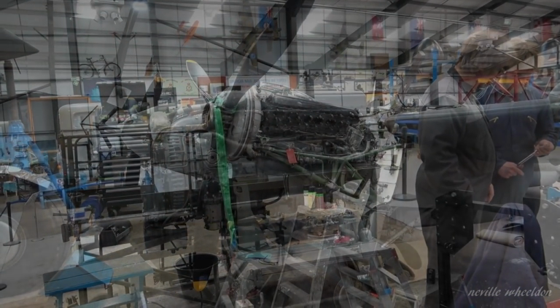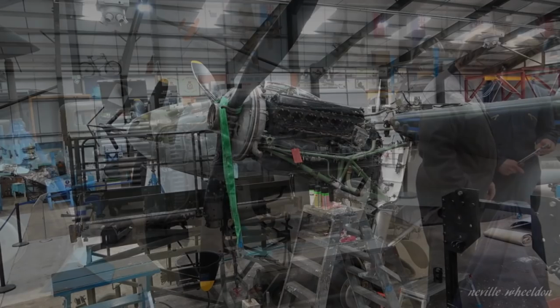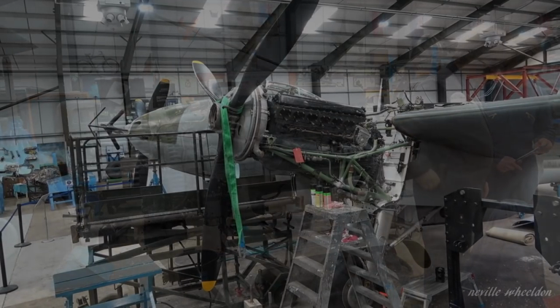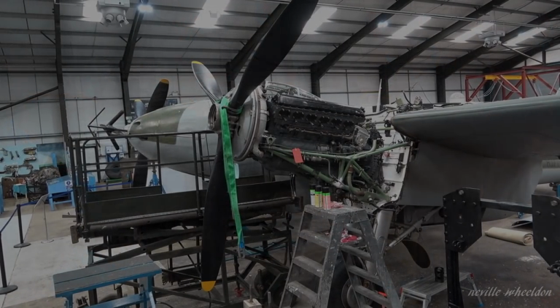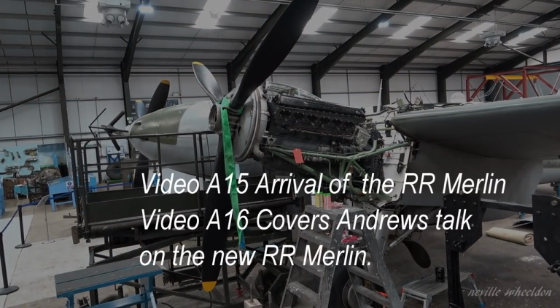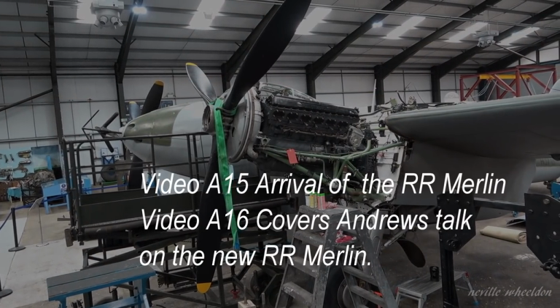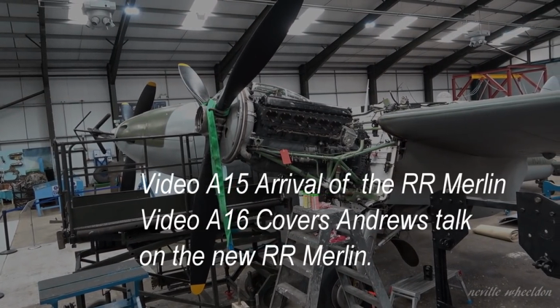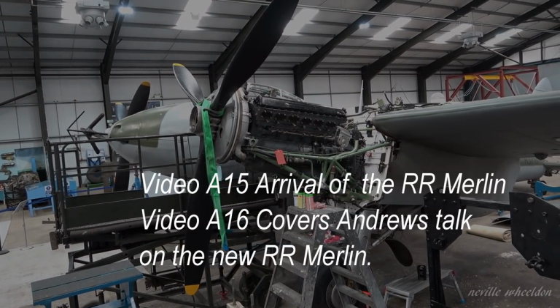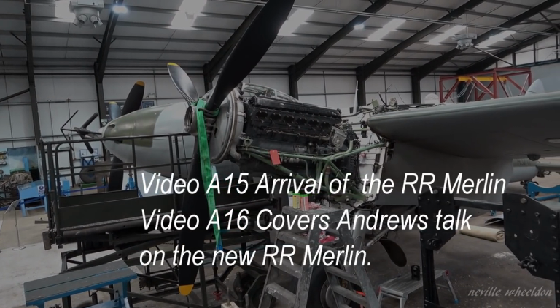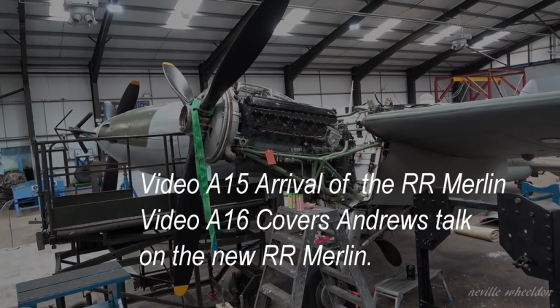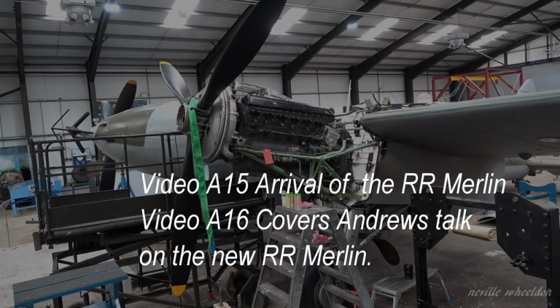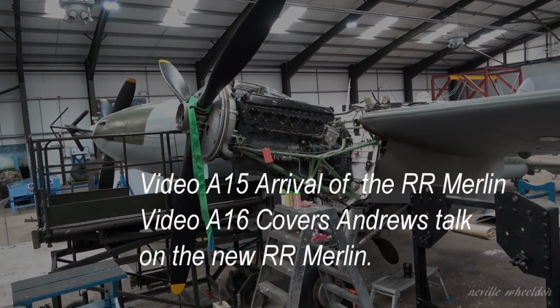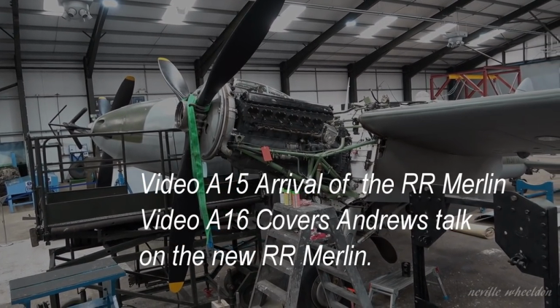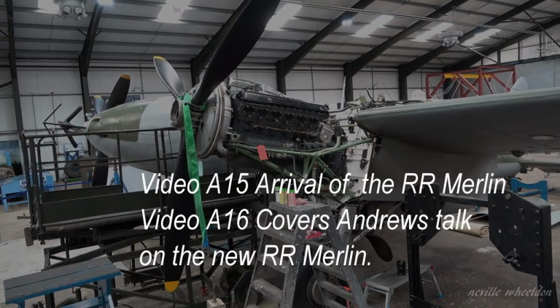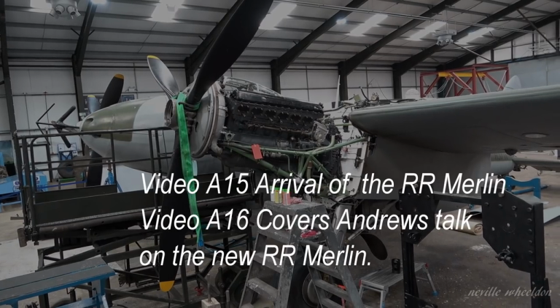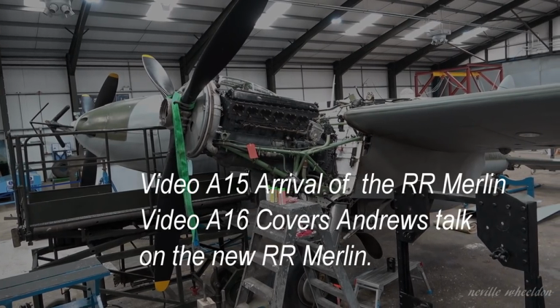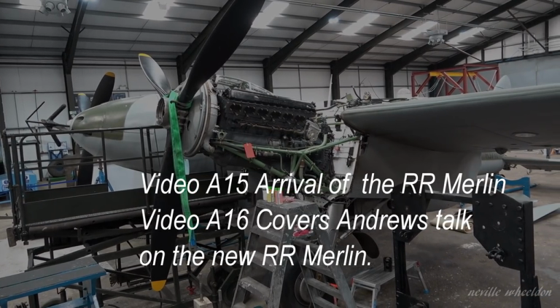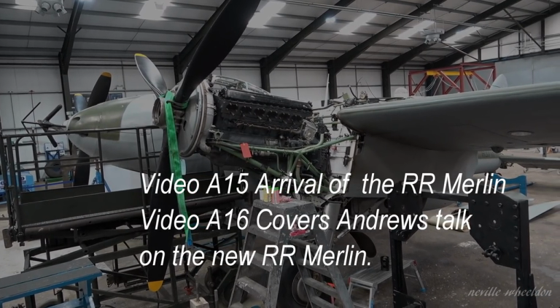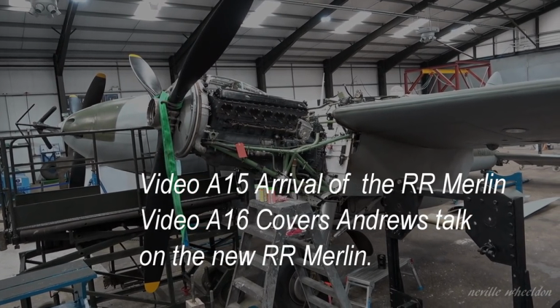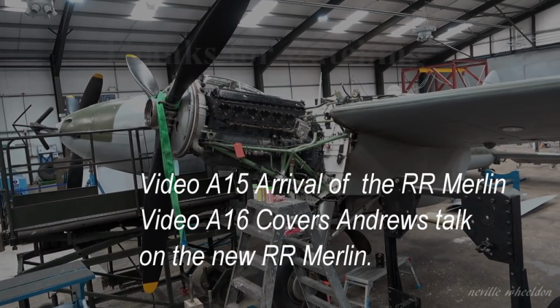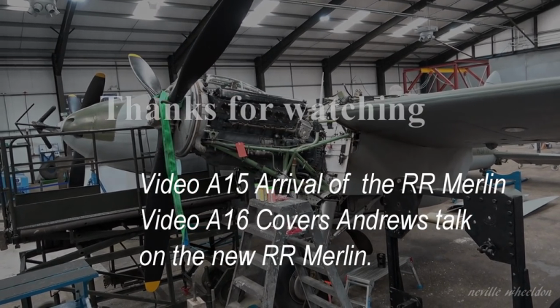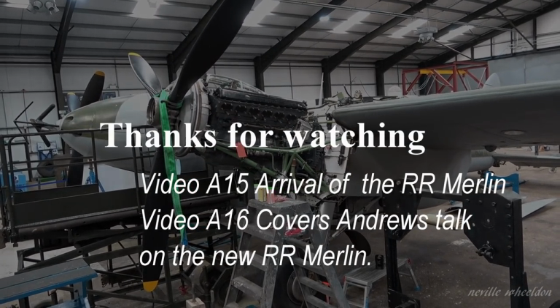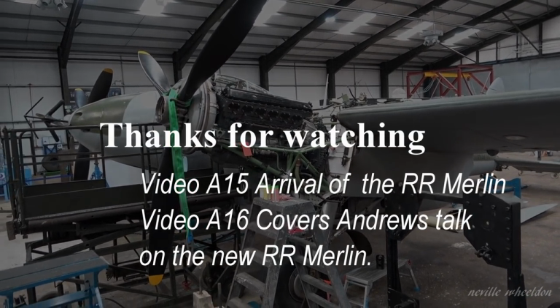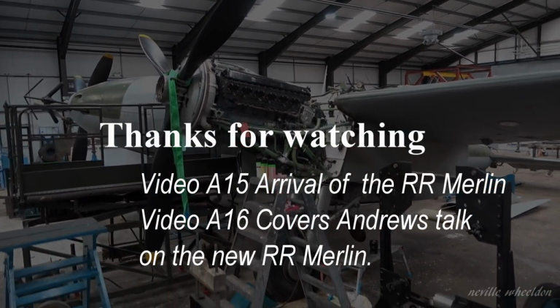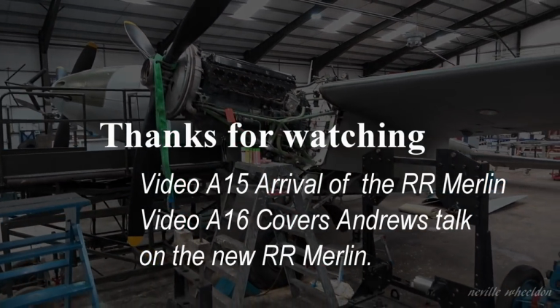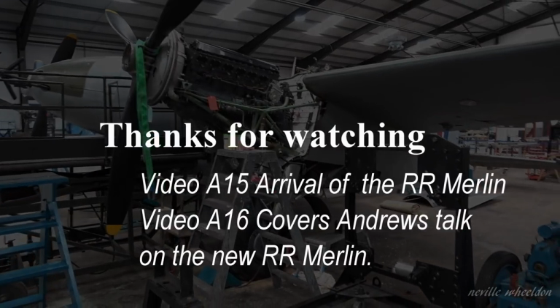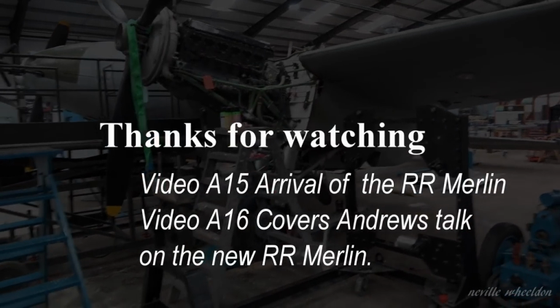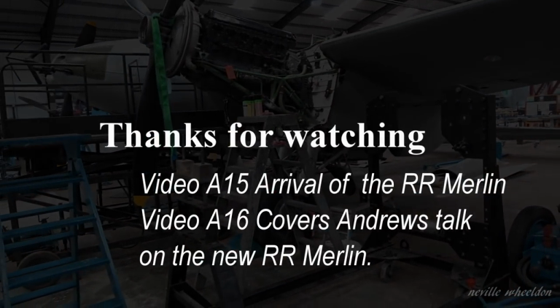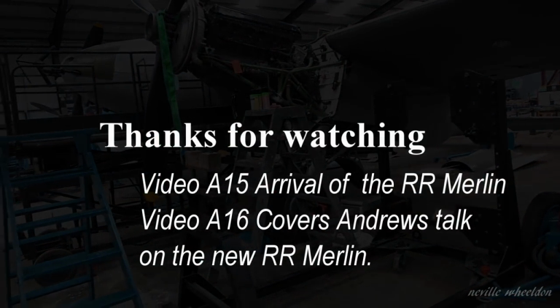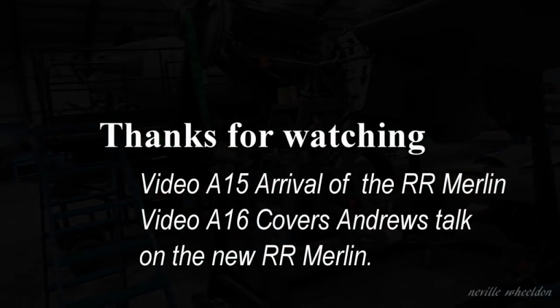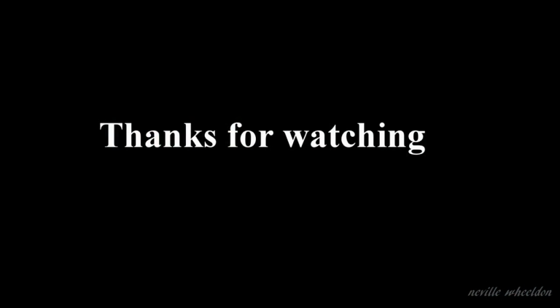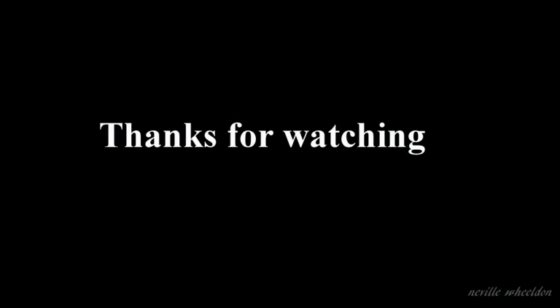Videos A15 and A16 cover the restoration of the Lancaster NX611 and the arrival of the Merlin with Andrew's talk. A link has been posted in the description box.